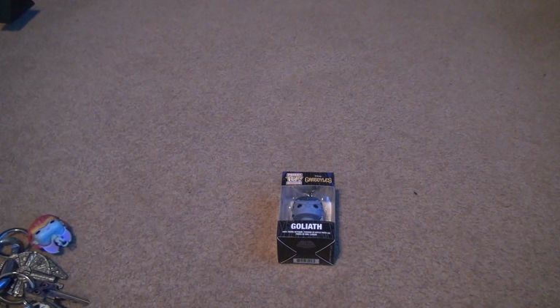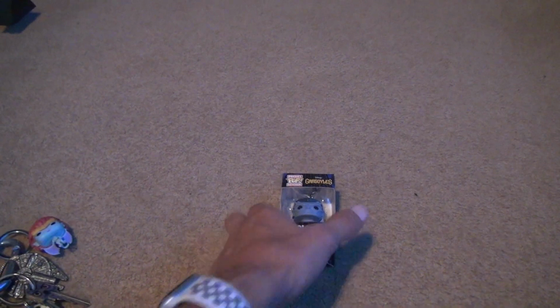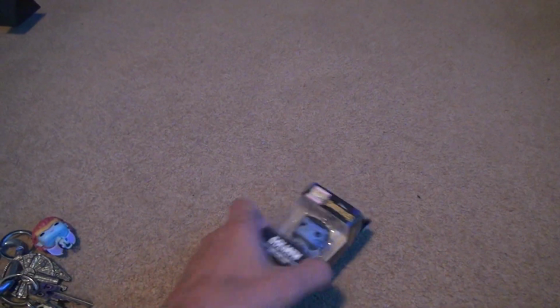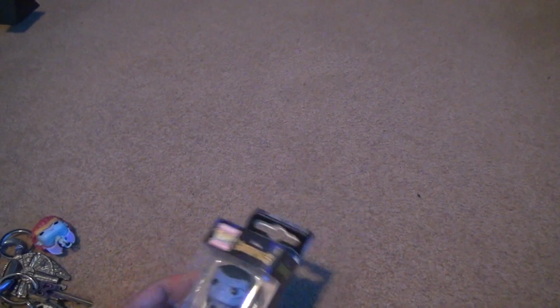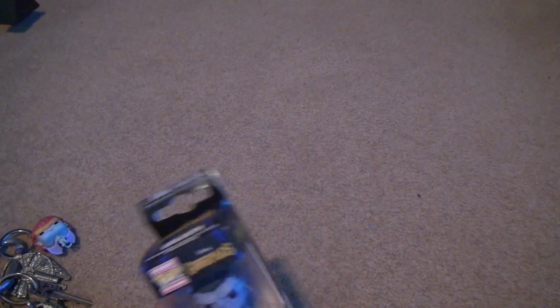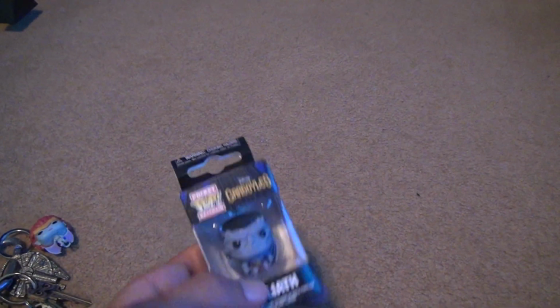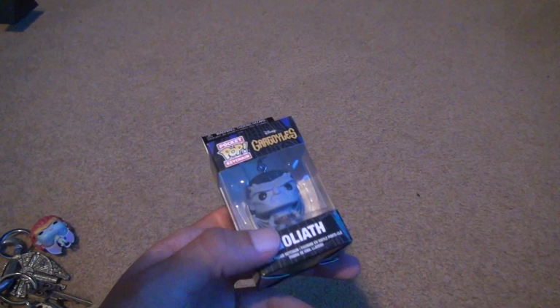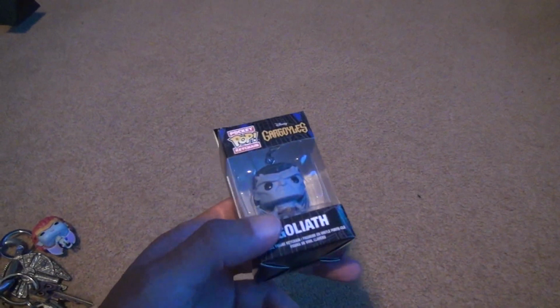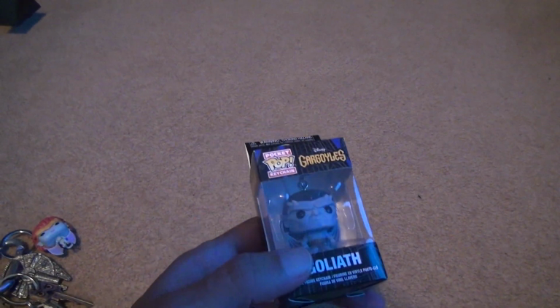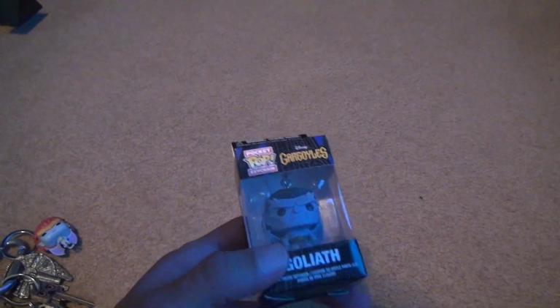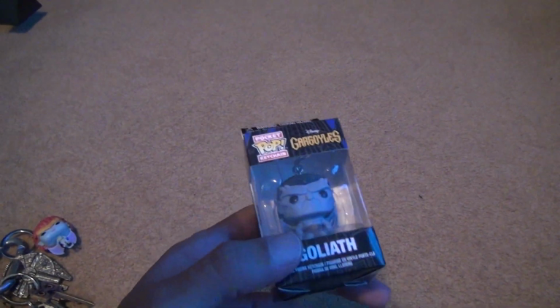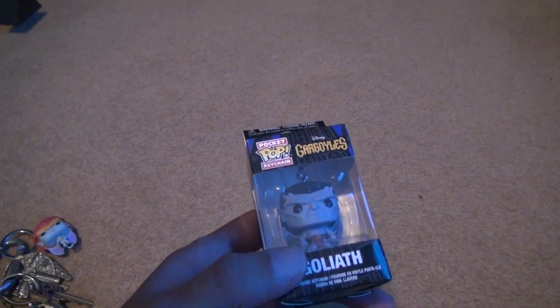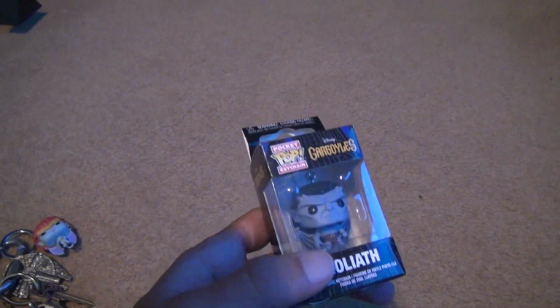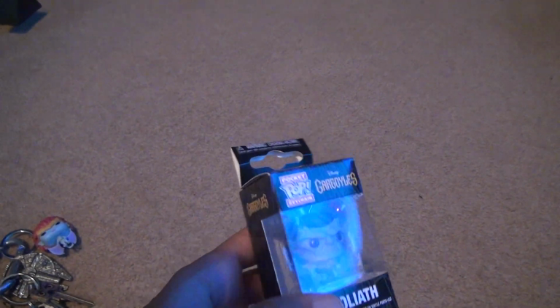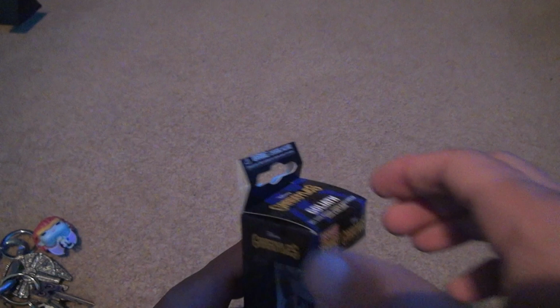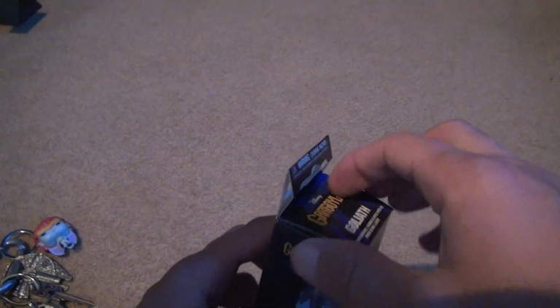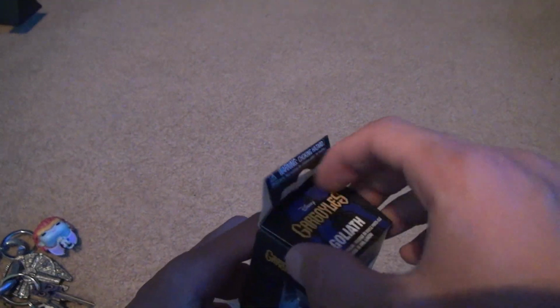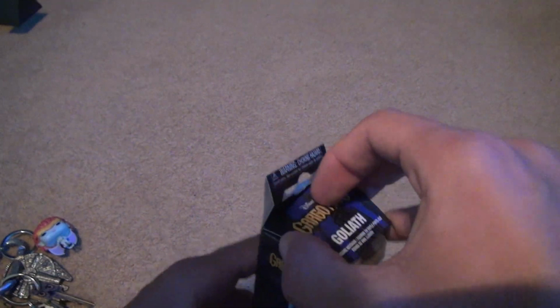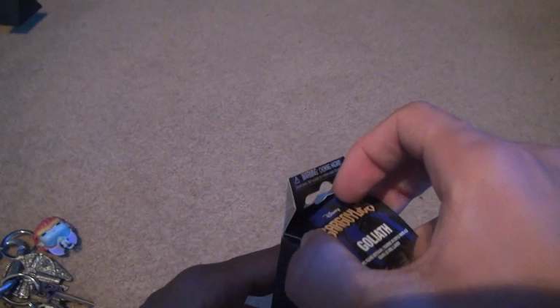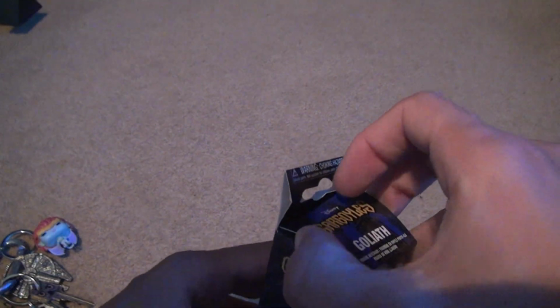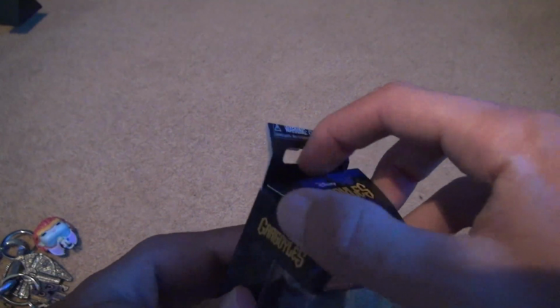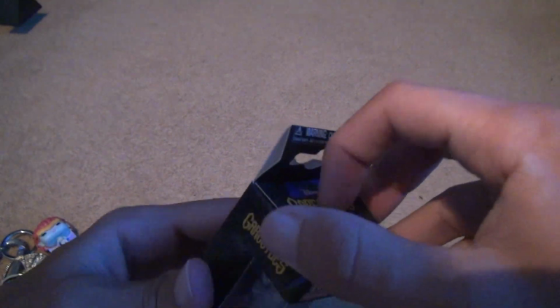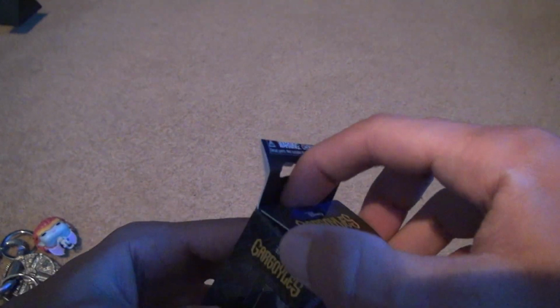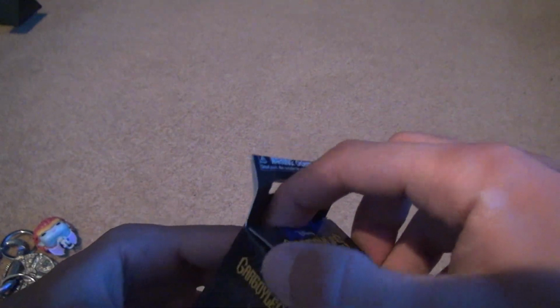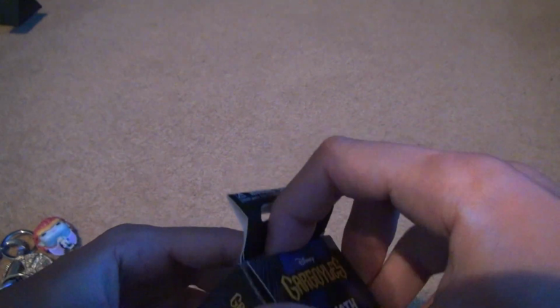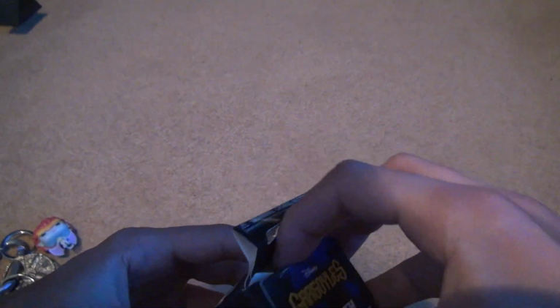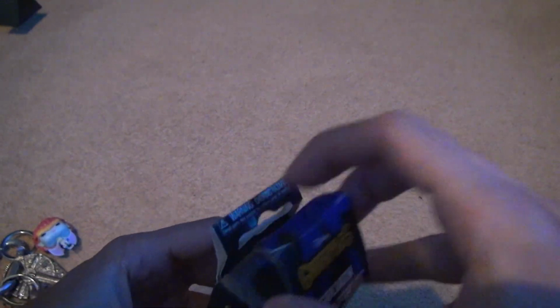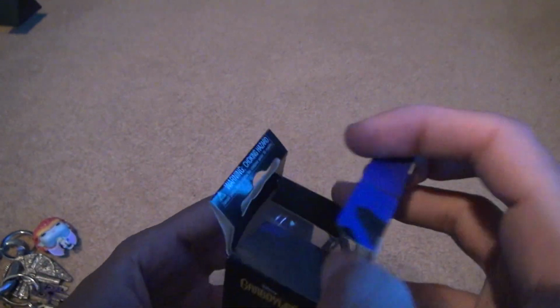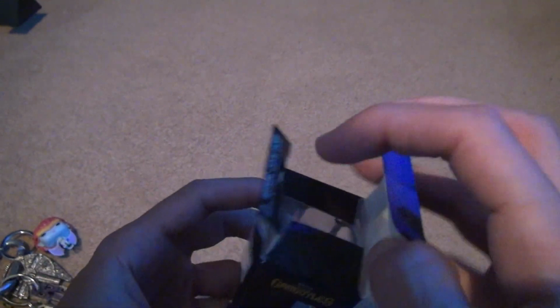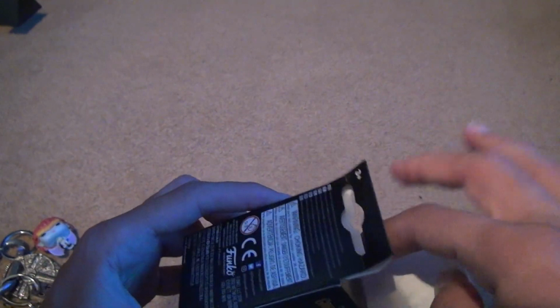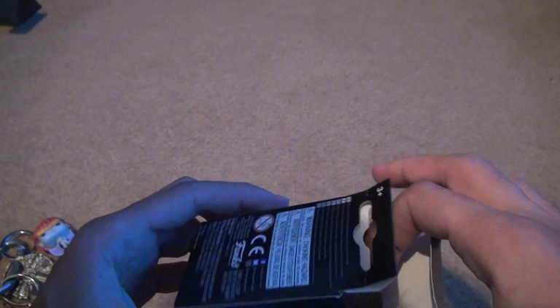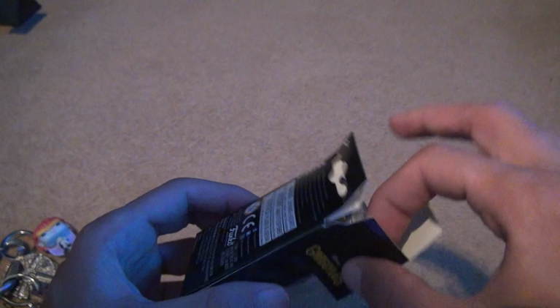Now we have Goliath. This was probably the most expensive one — it's like $10 or $11. But that's how much you have to pay.